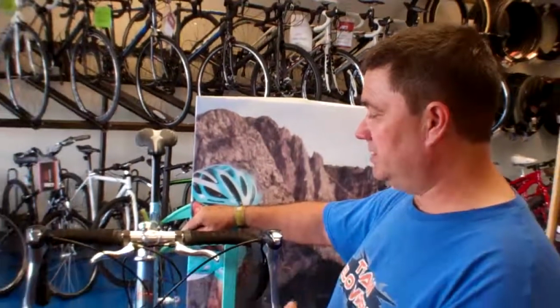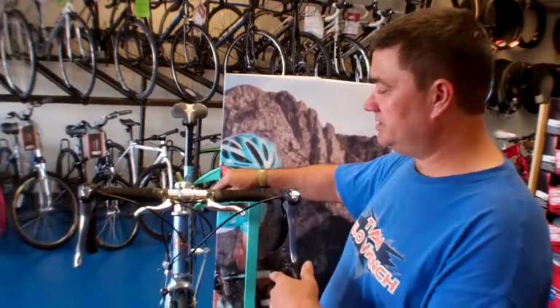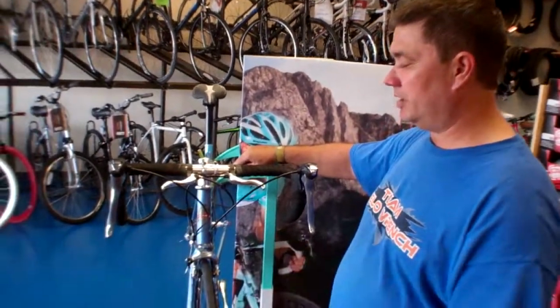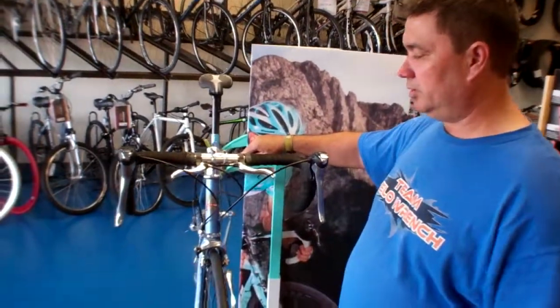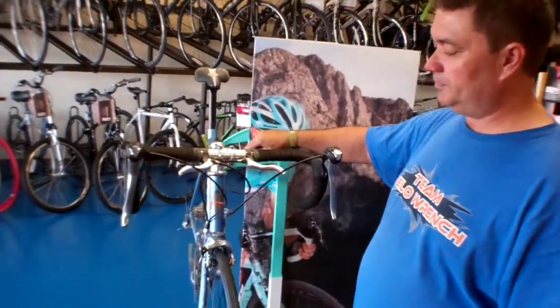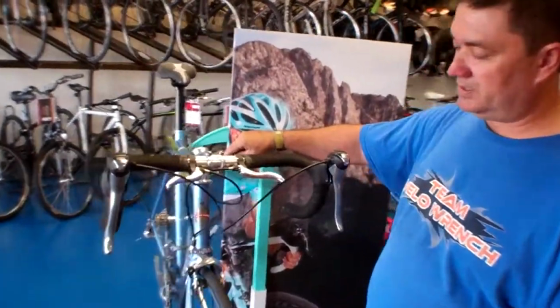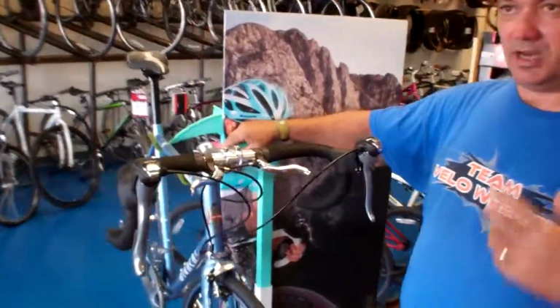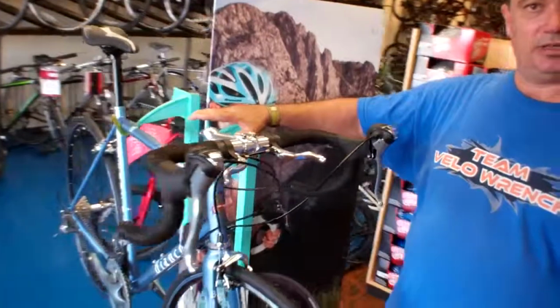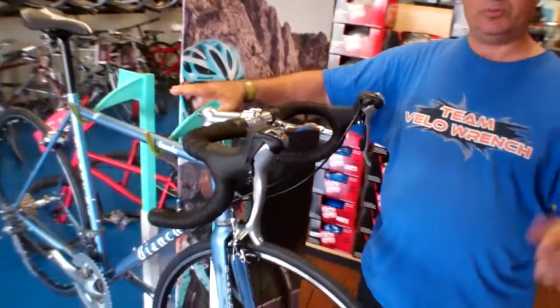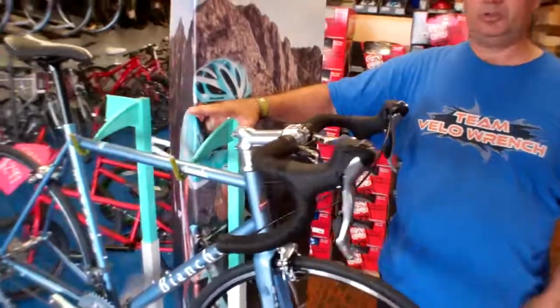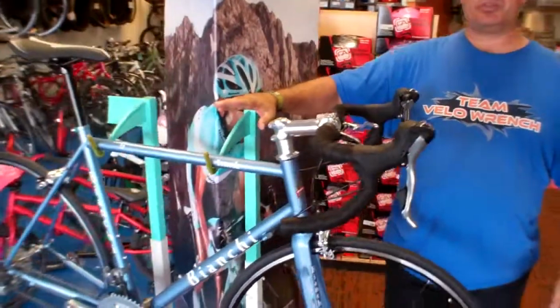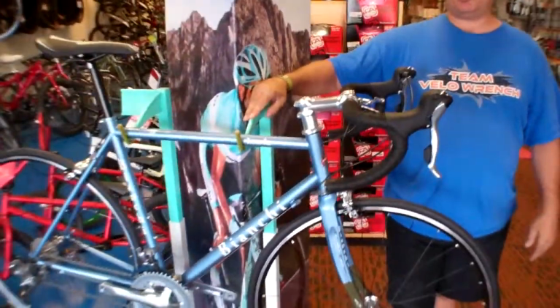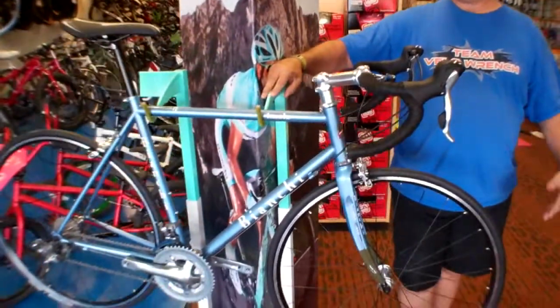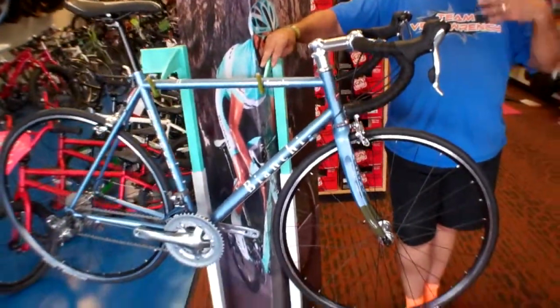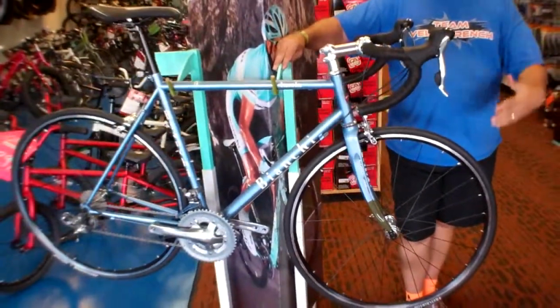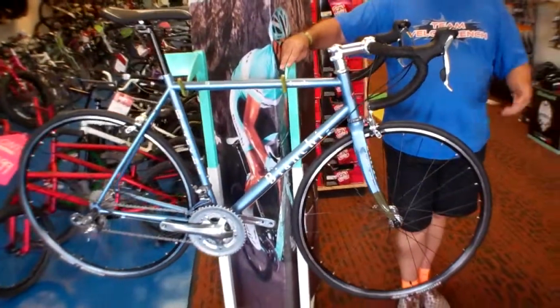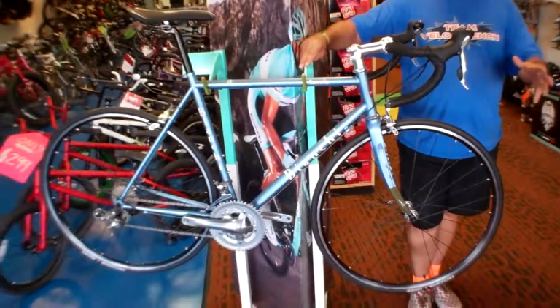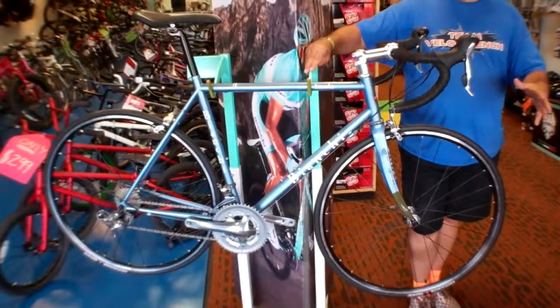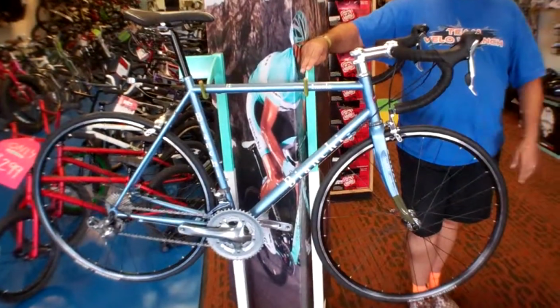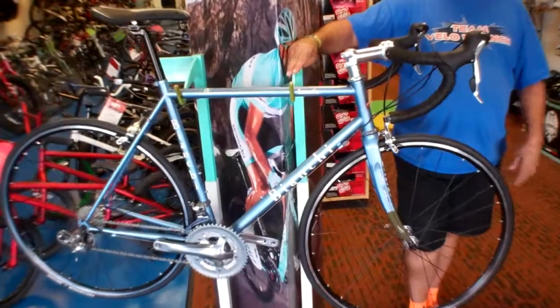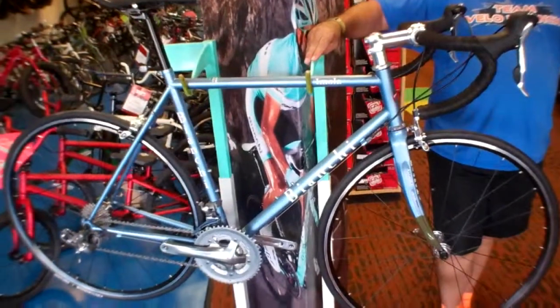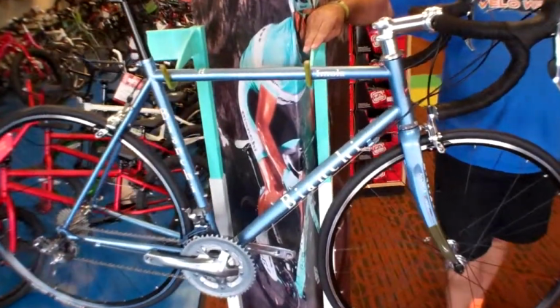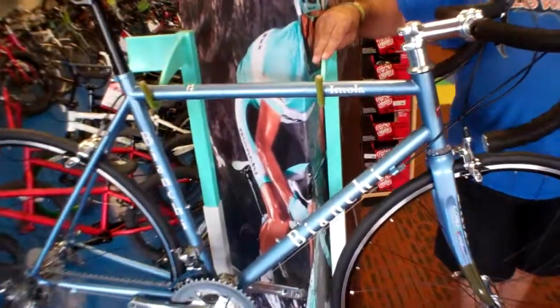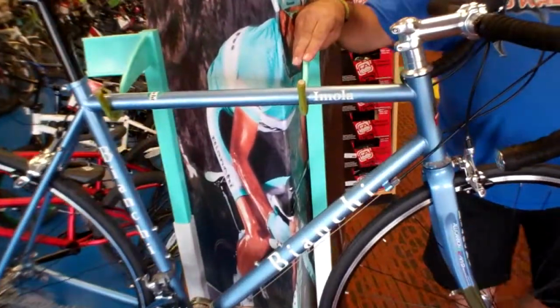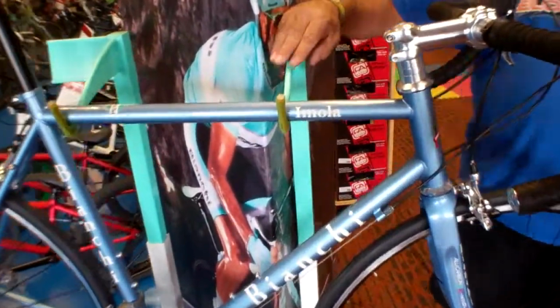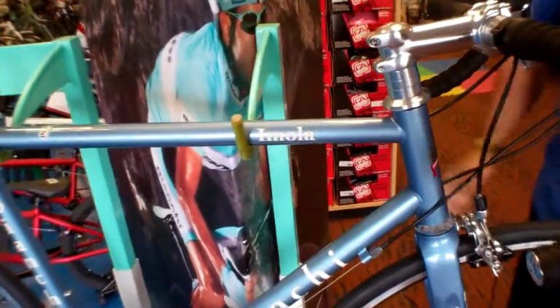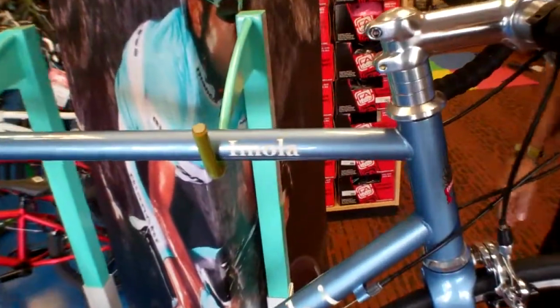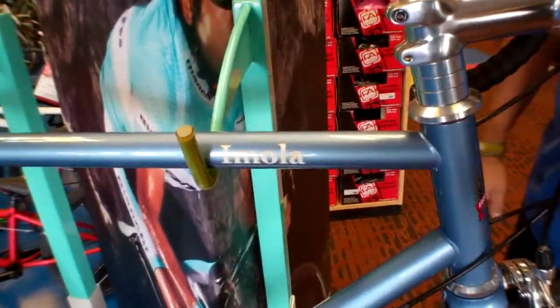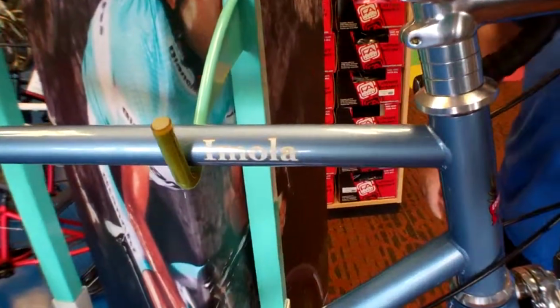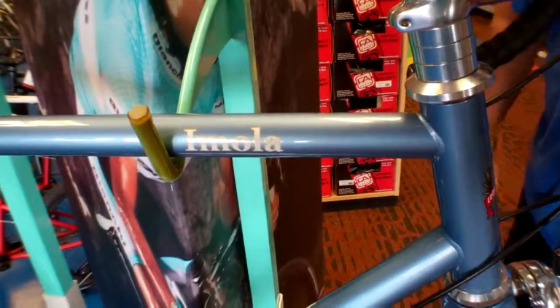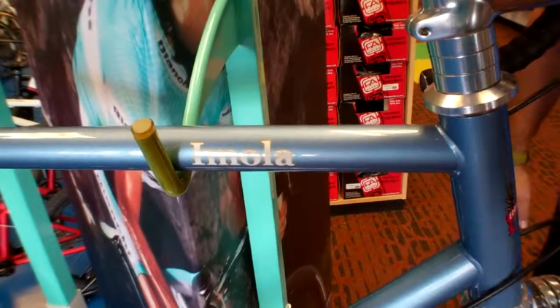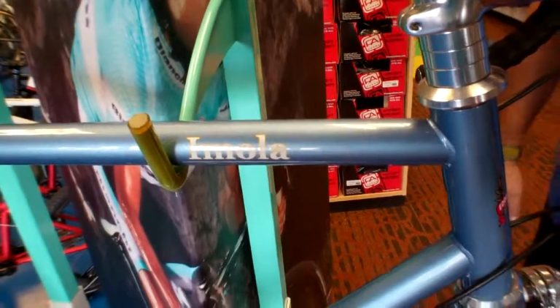This is the Bianchi e Mola. This is kind of a go-everywhere, do-everything type bike. It's a great commuter, it's a great fast heavy exercise bike, and it's good for even some light spirited racing if you're into that kind of thing.